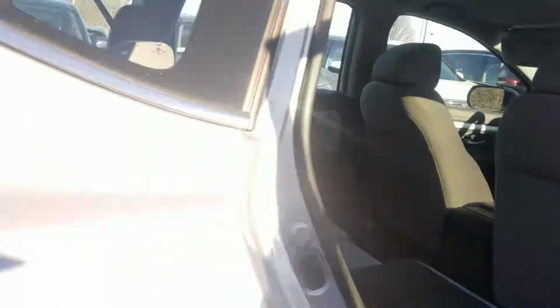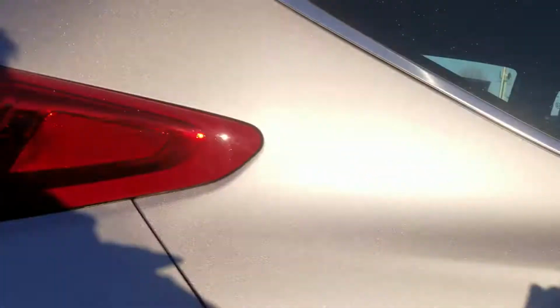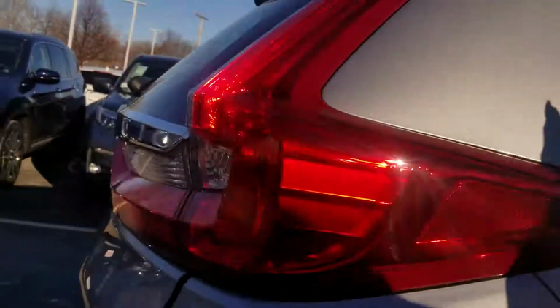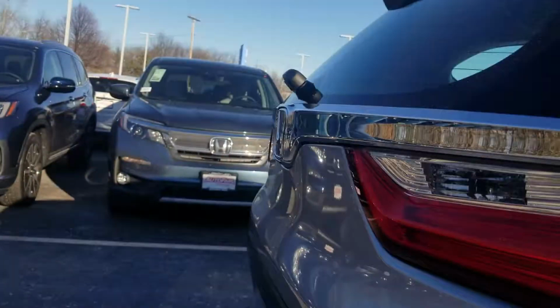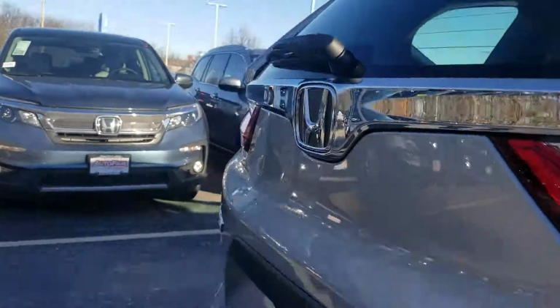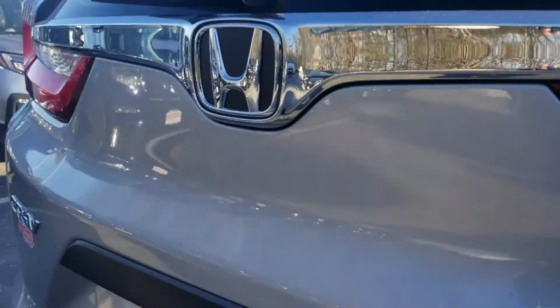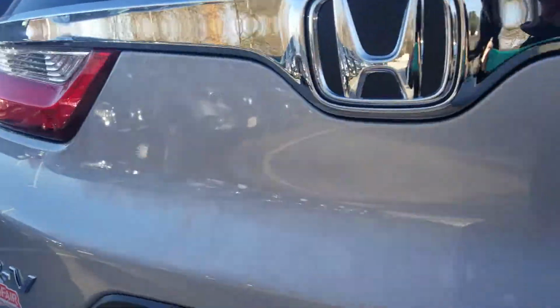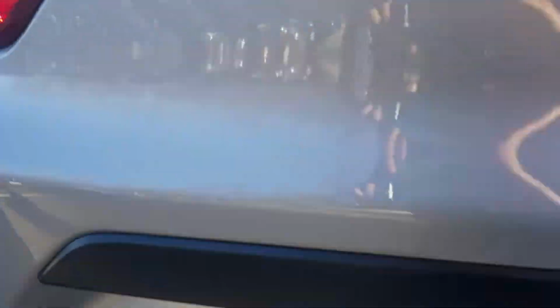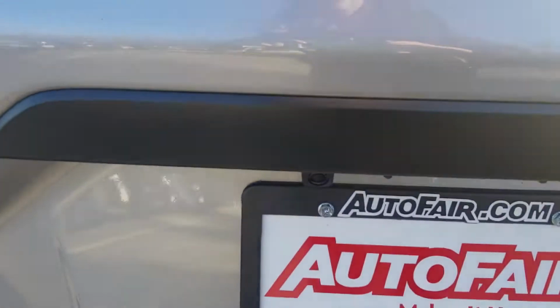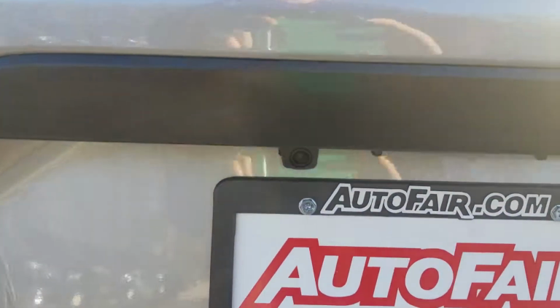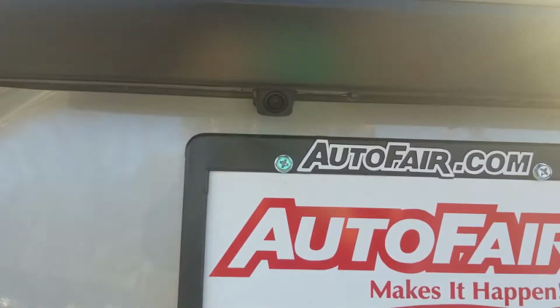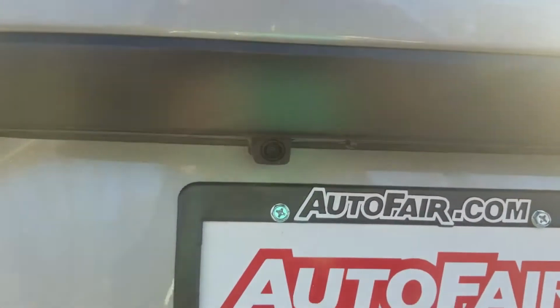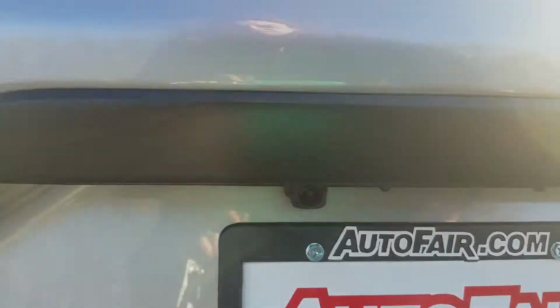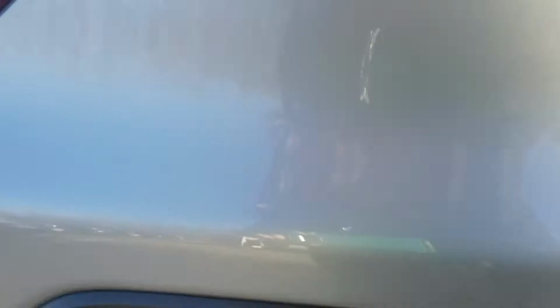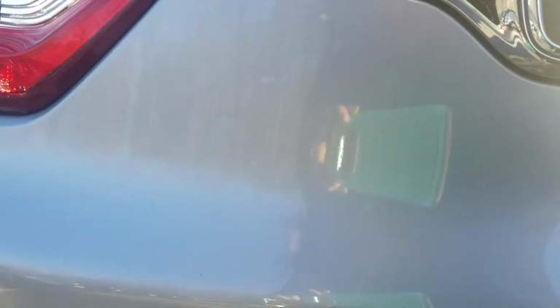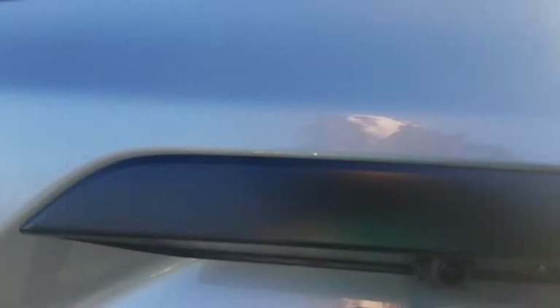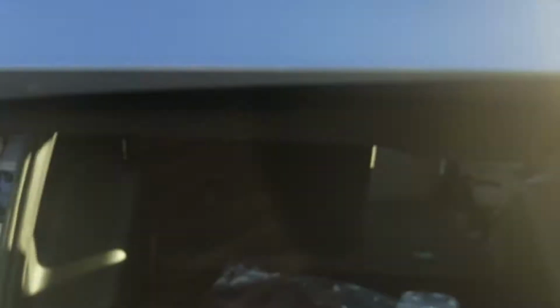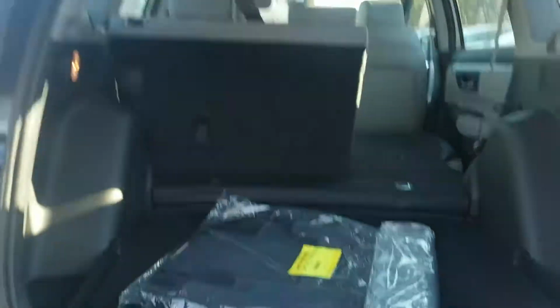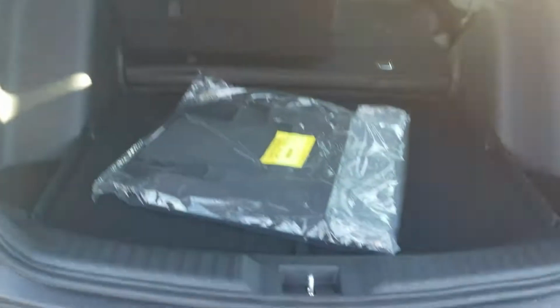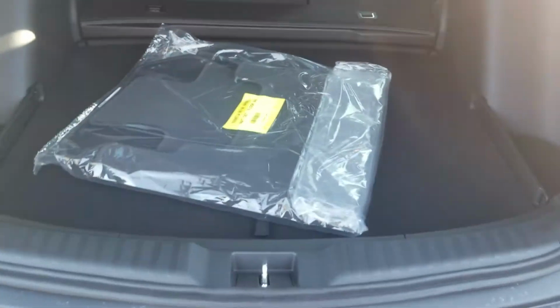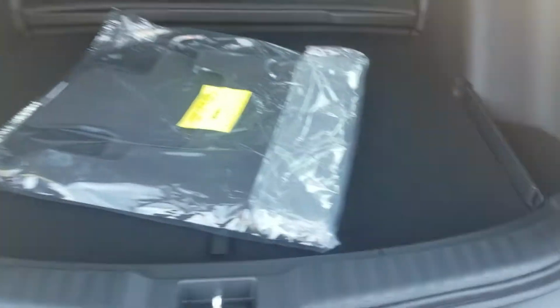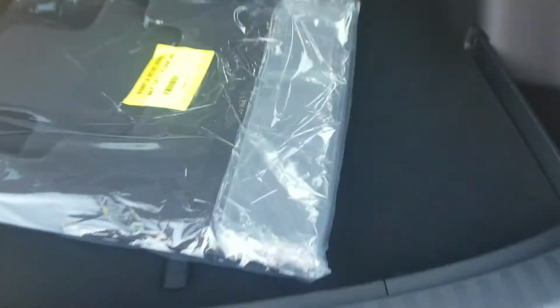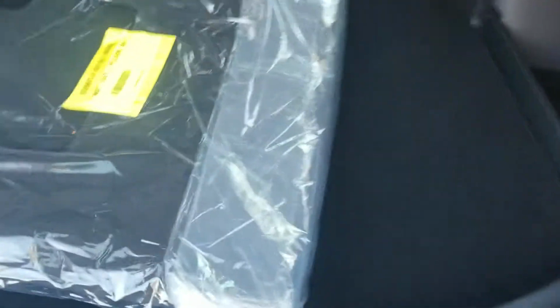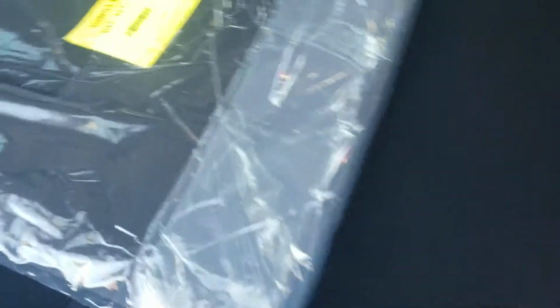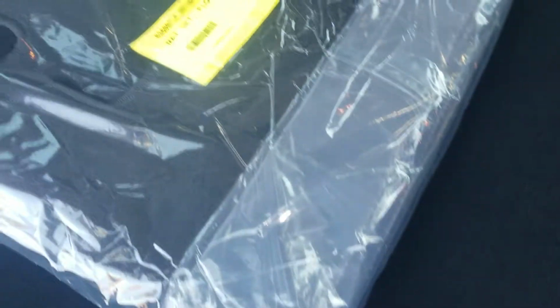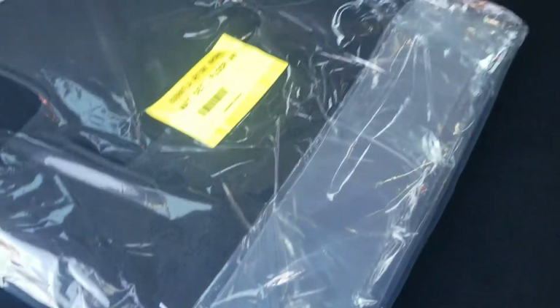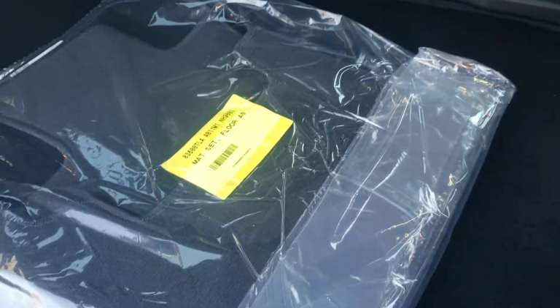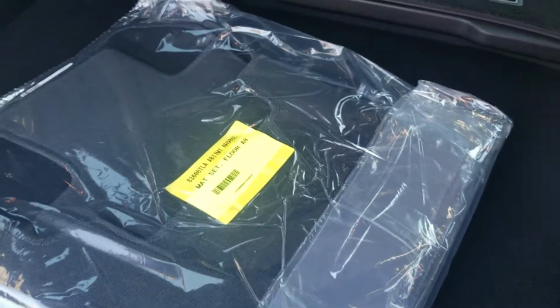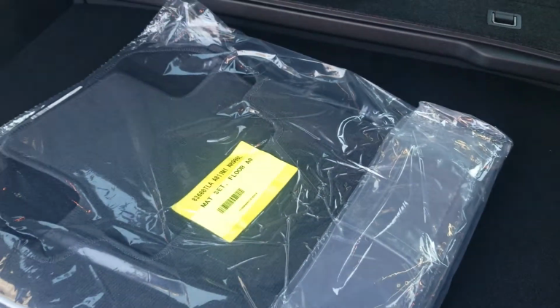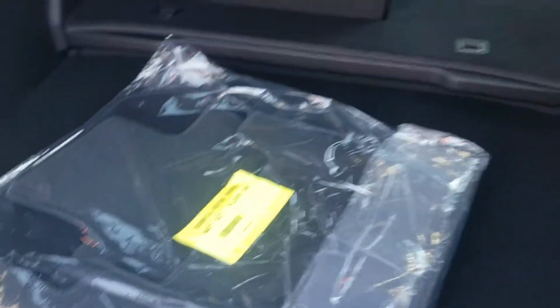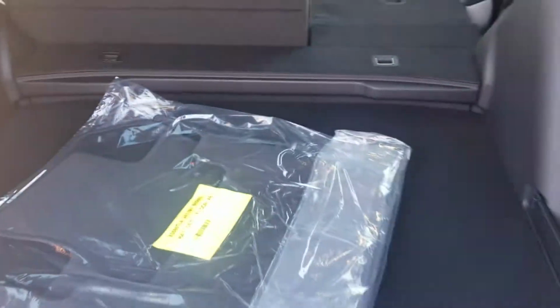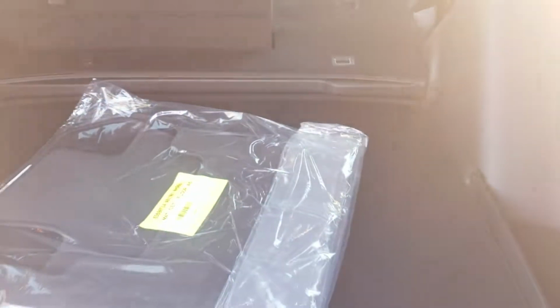The back cargo area — you'll see there's a lot of room. It also has the backup camera, and this here actually moves up to be level with the seats when they're folded flat.